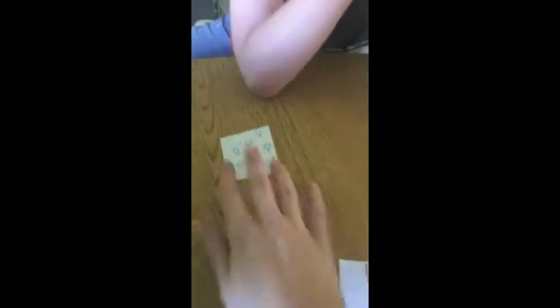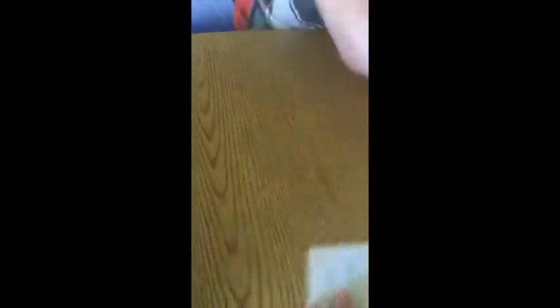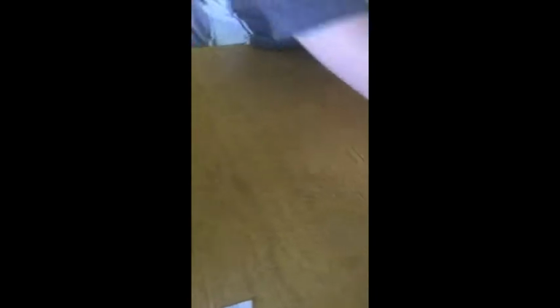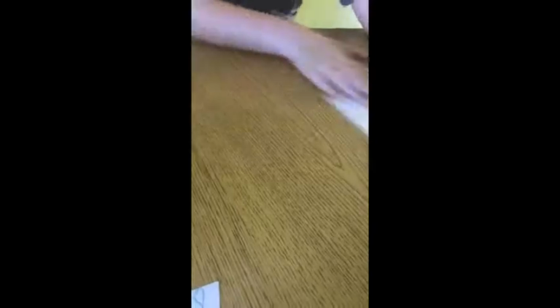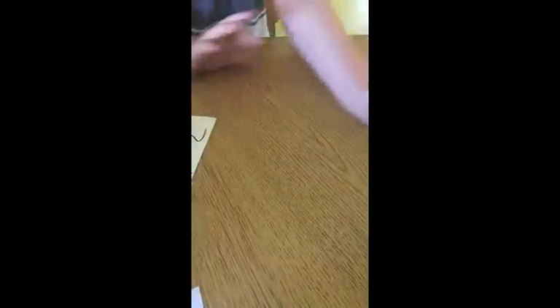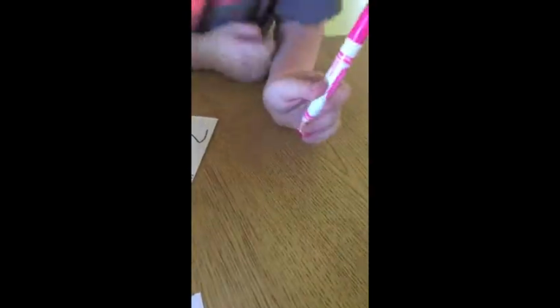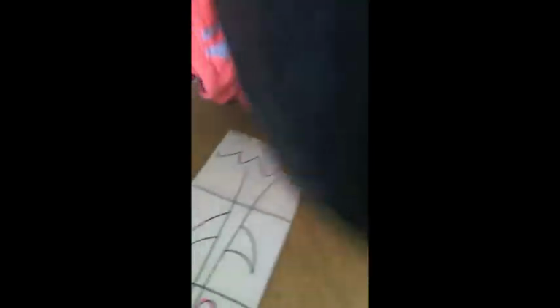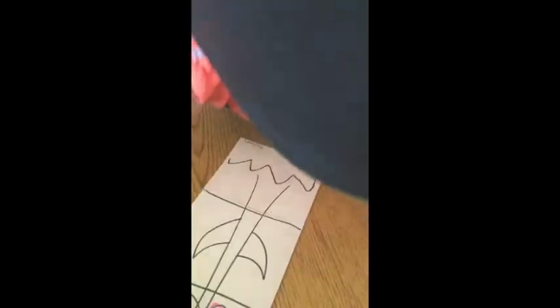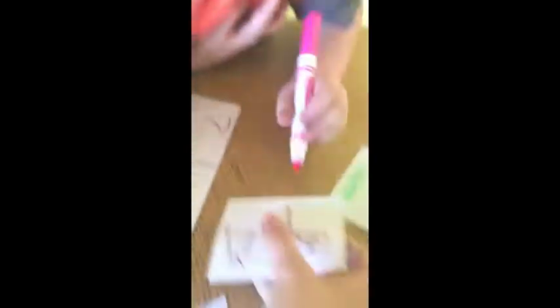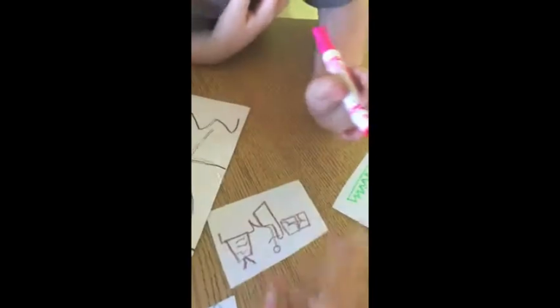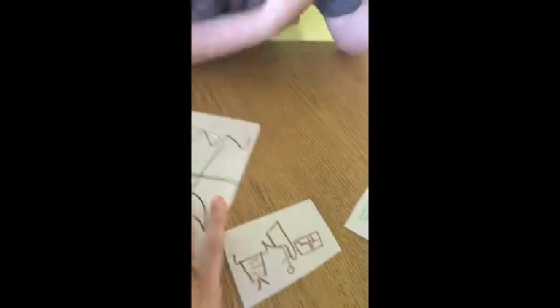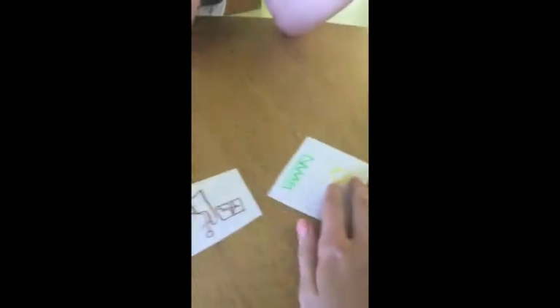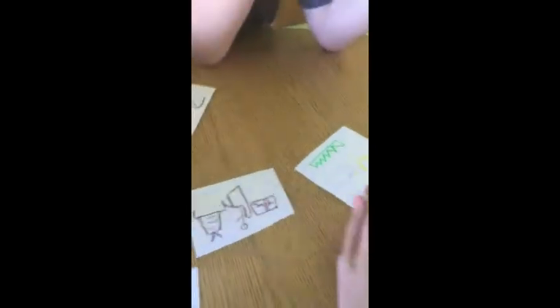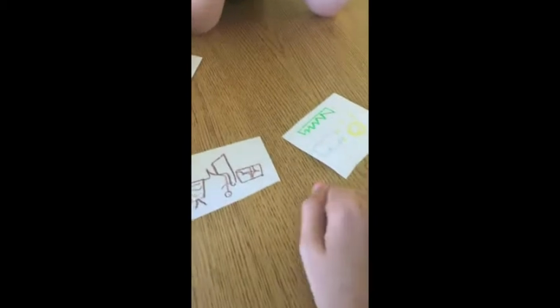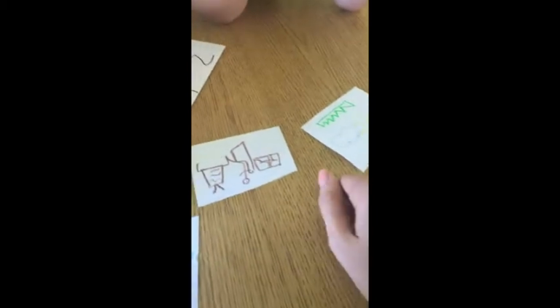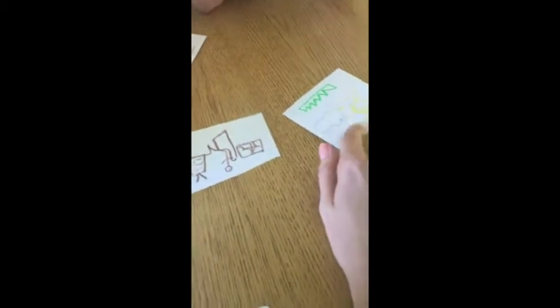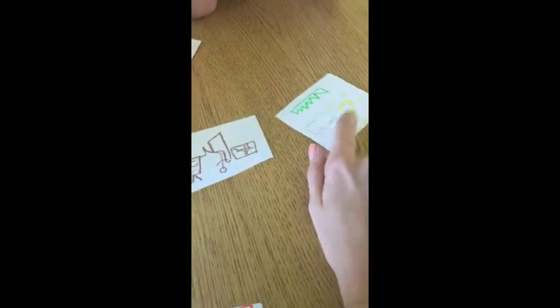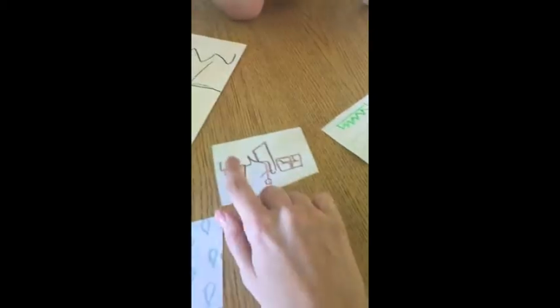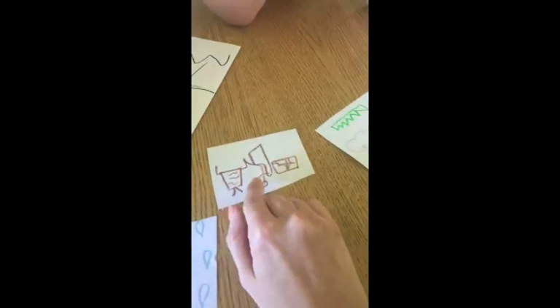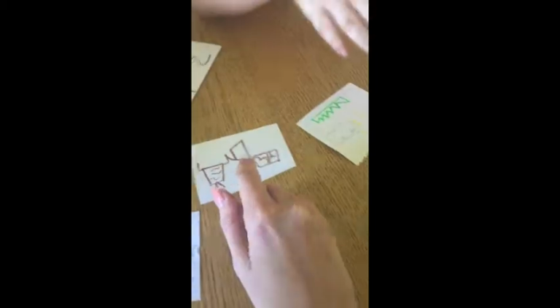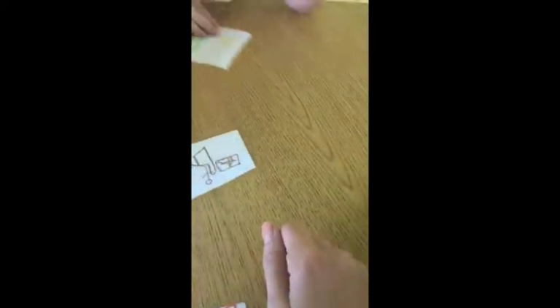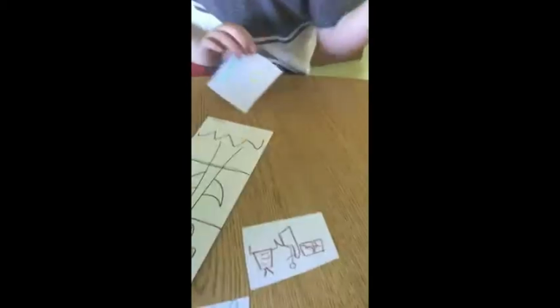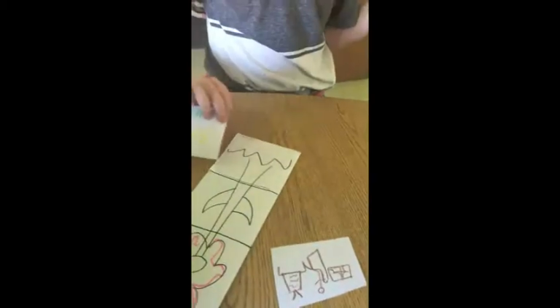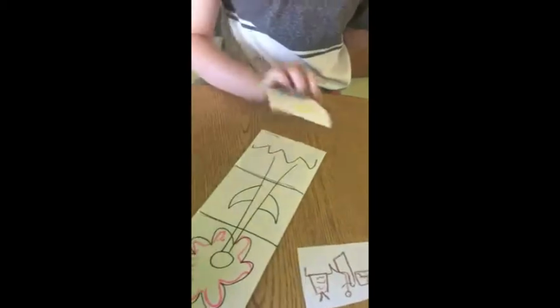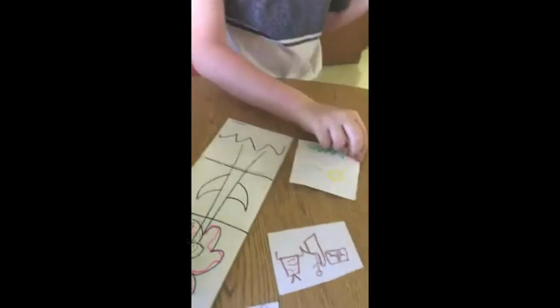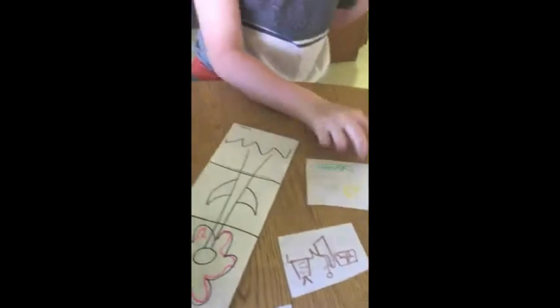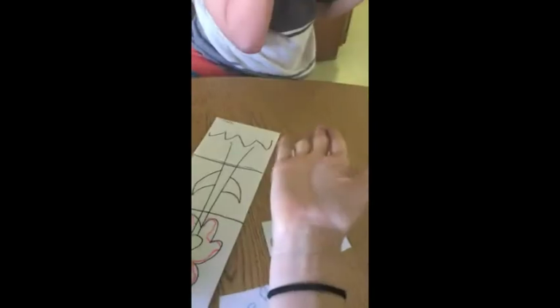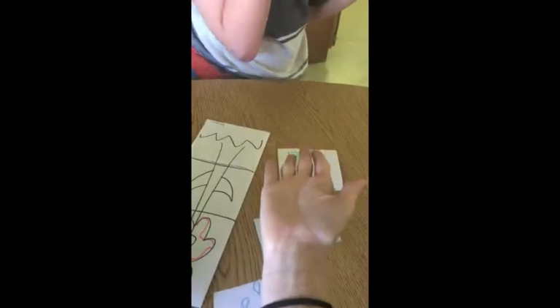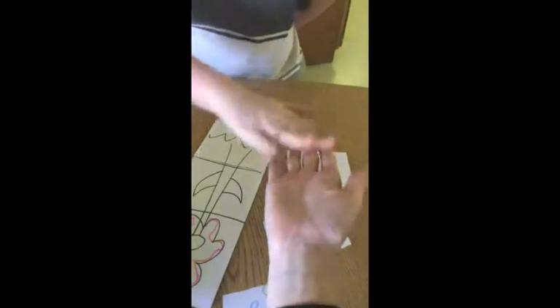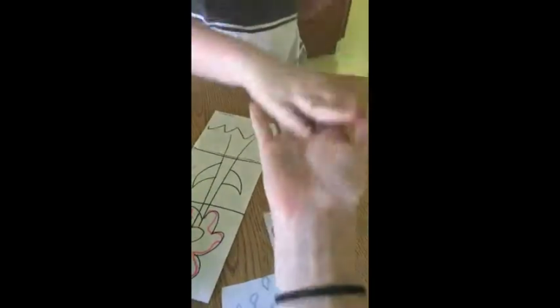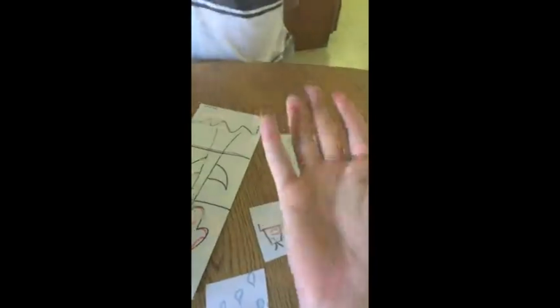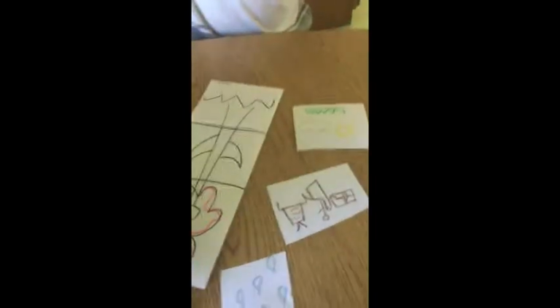That was awesome. One more question. Where do flowers belong? Do they belong outside or inside? Outside. Good job. High five. Awesome, Brayden.